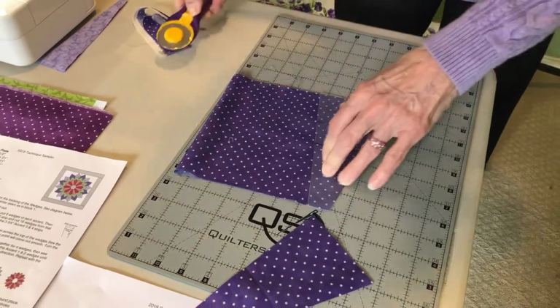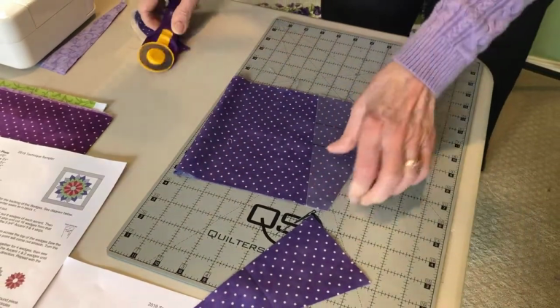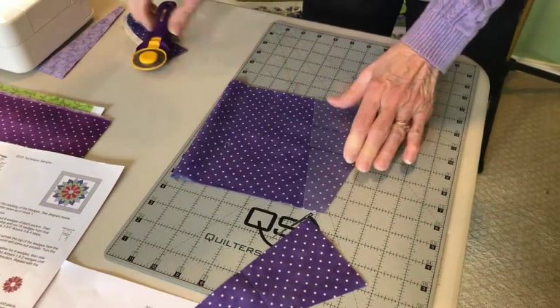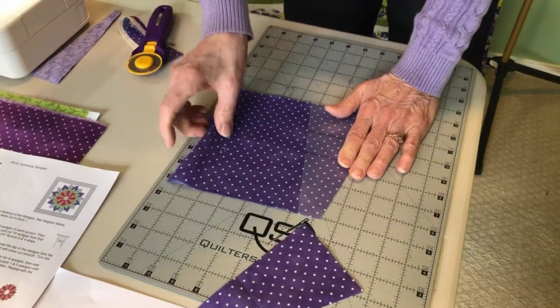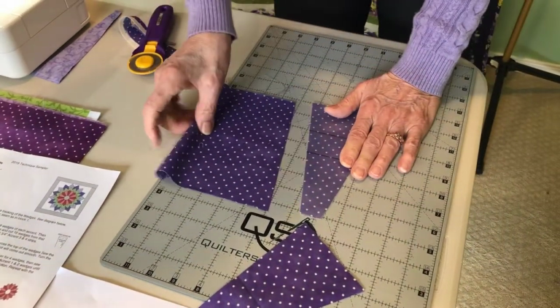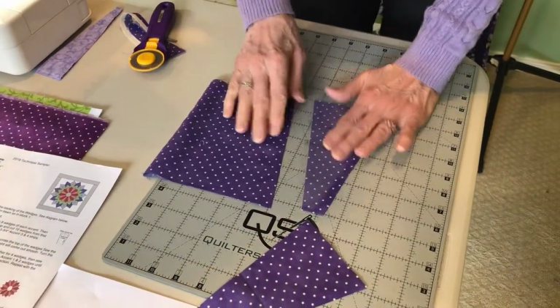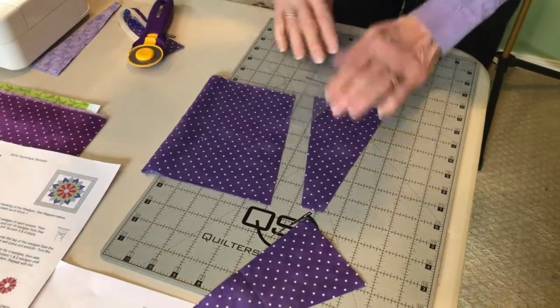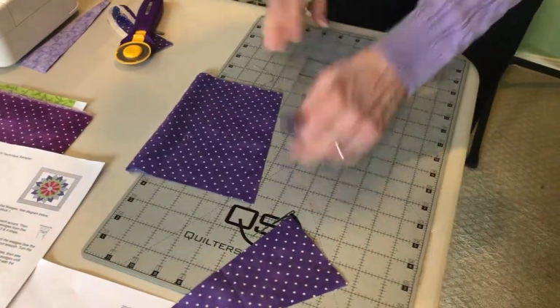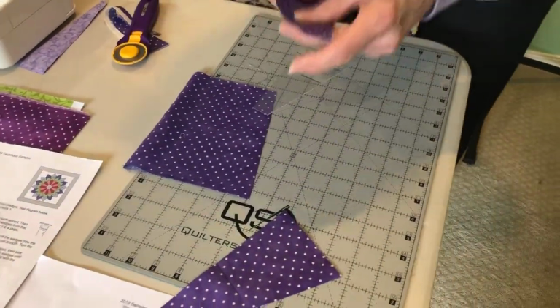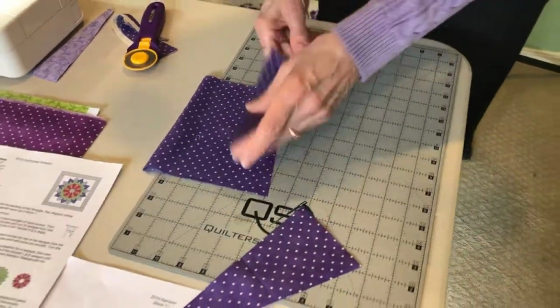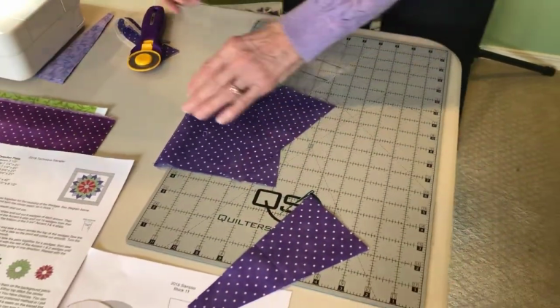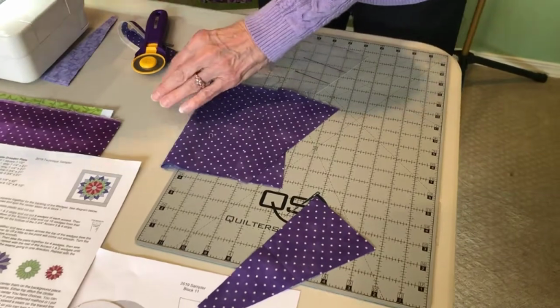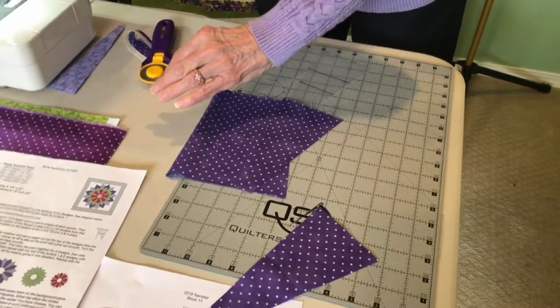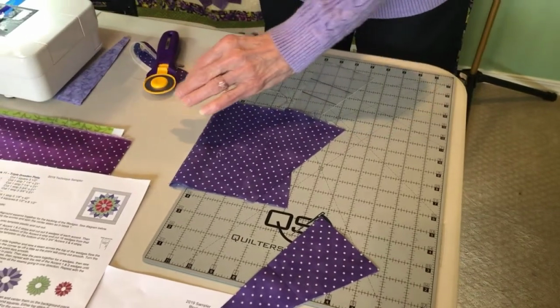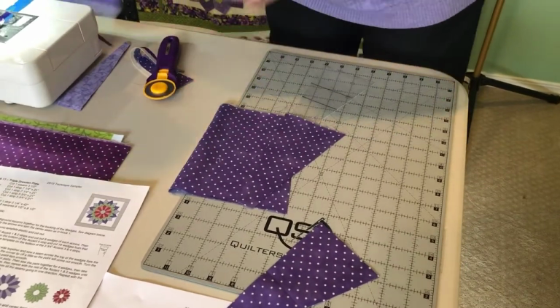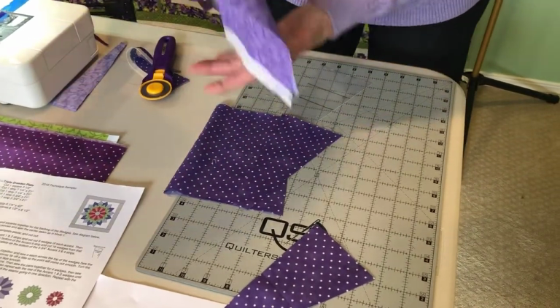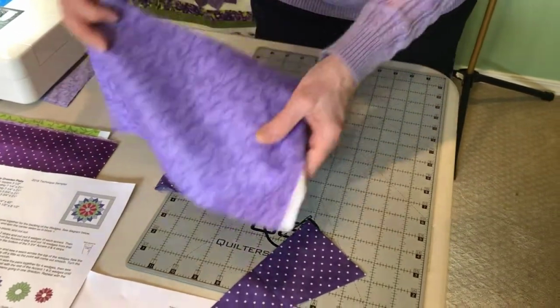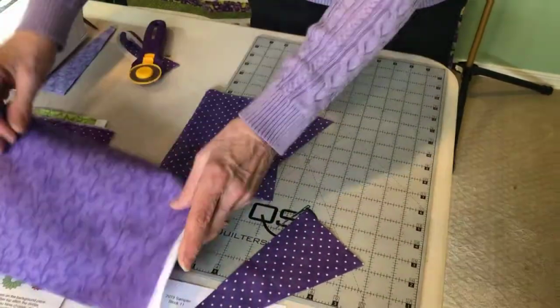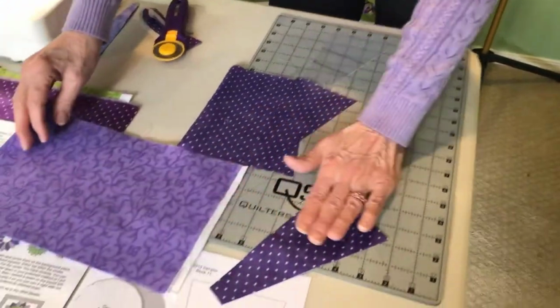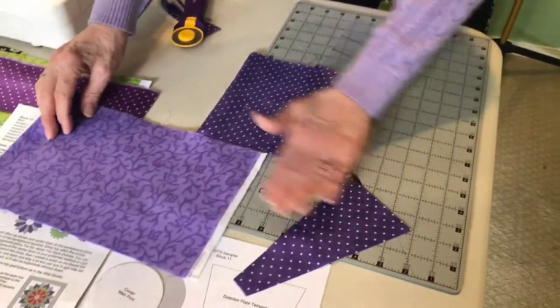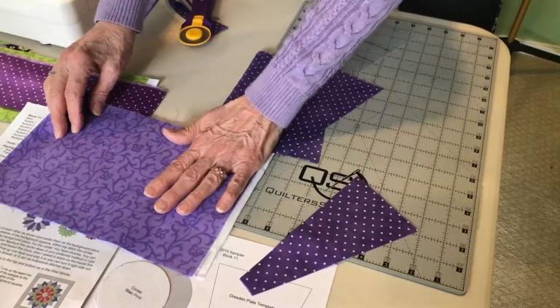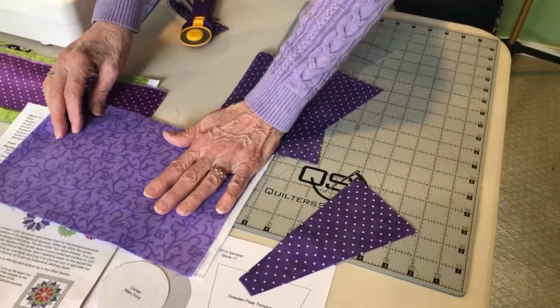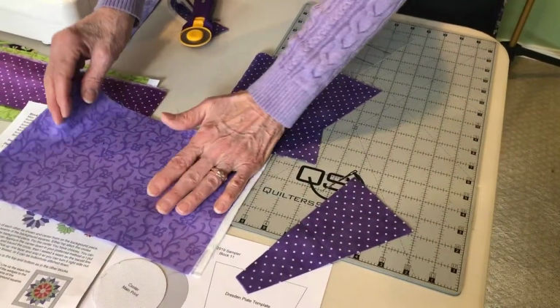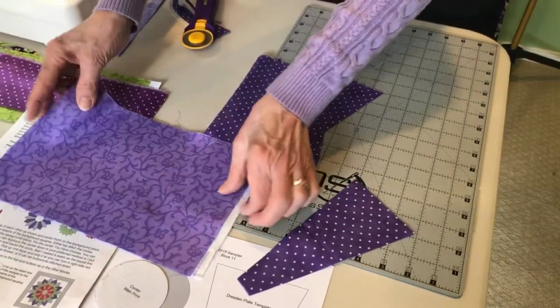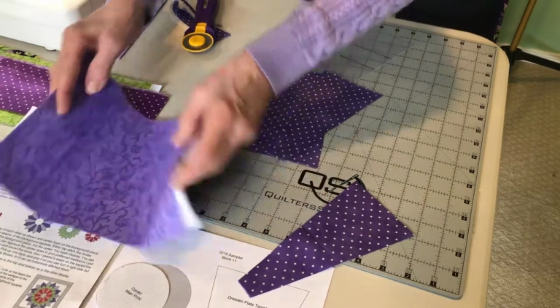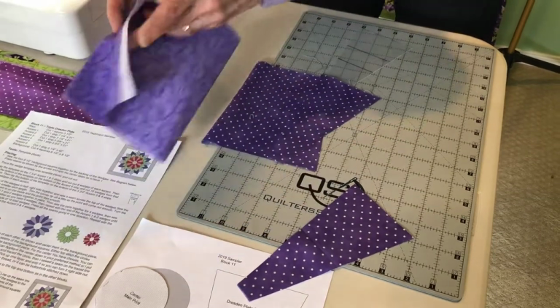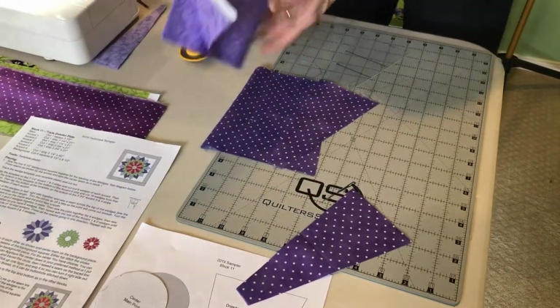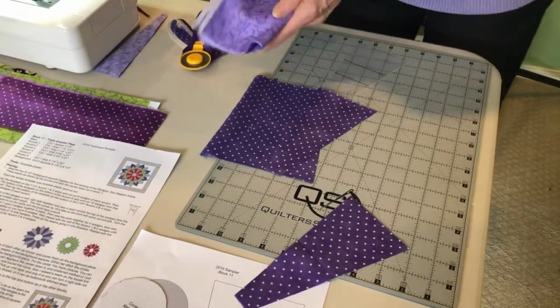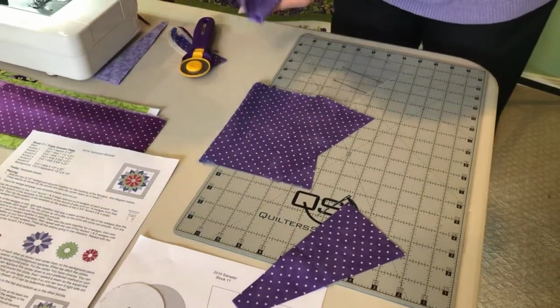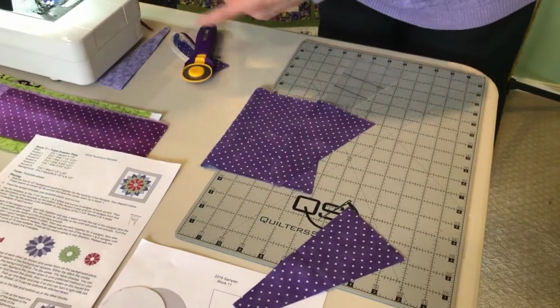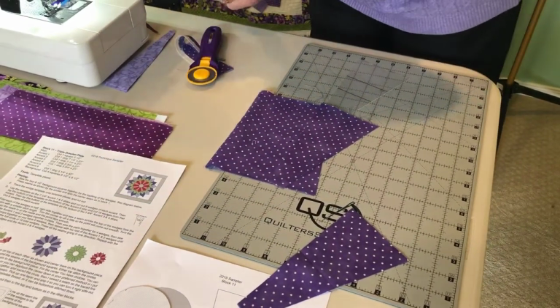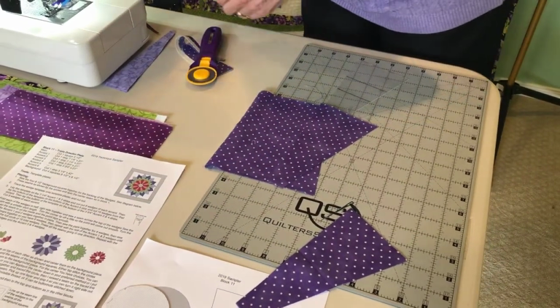You need to cut eight of each of these, and you will also cut eight each from your accent two. This is accent one, this is accent two. I've already done that to save some time.